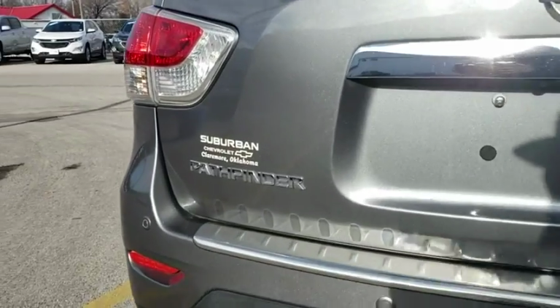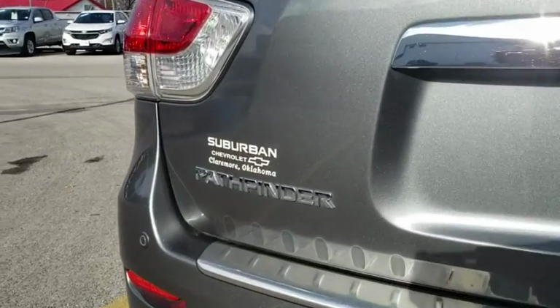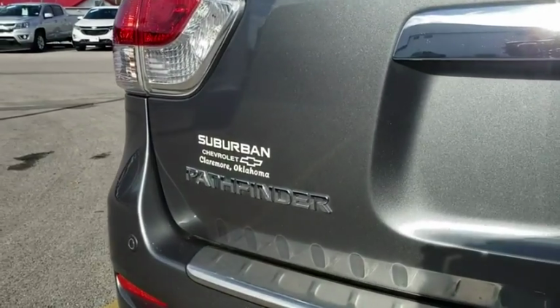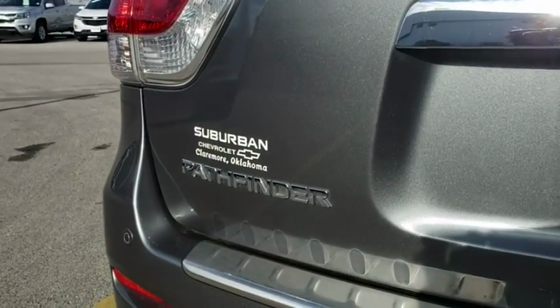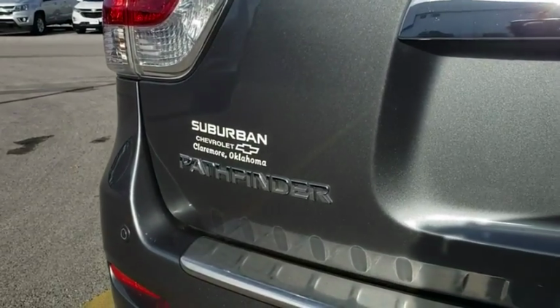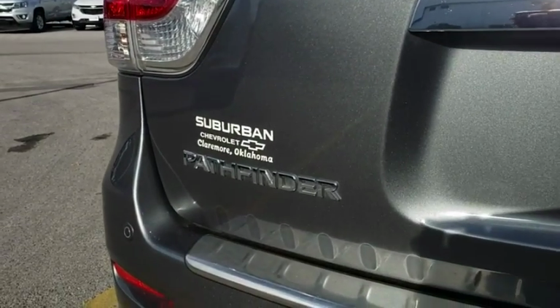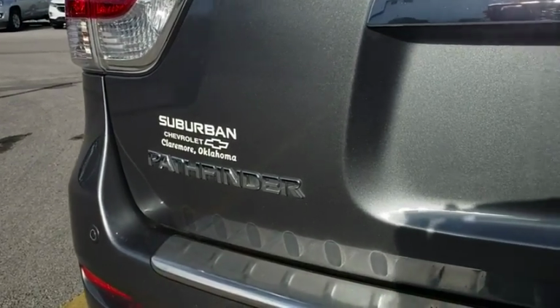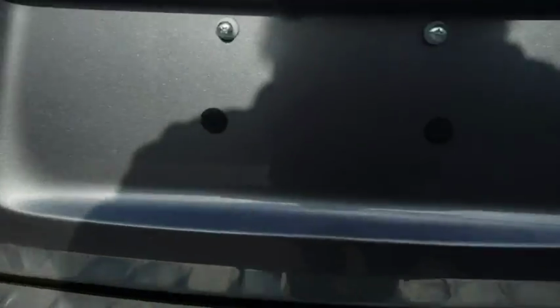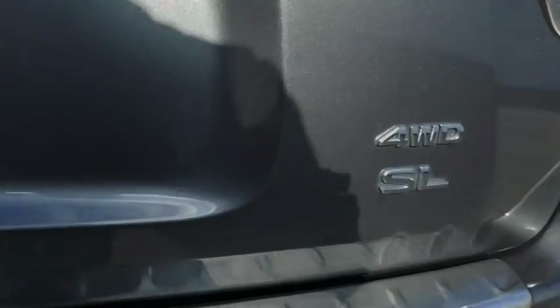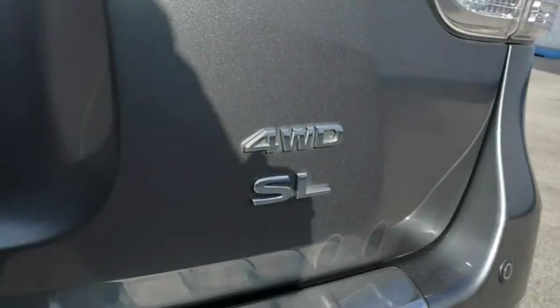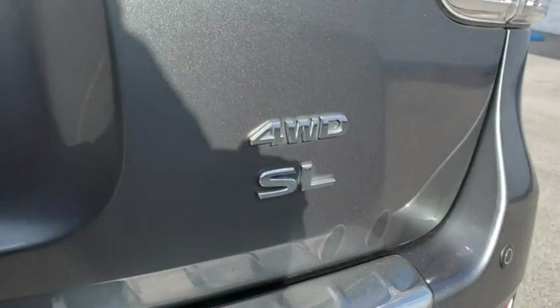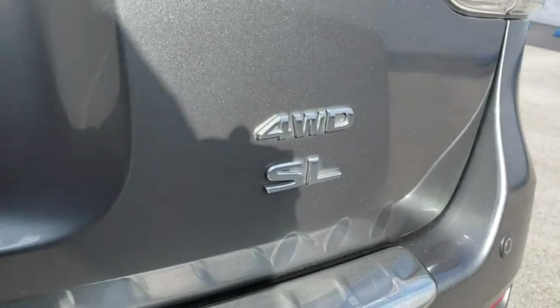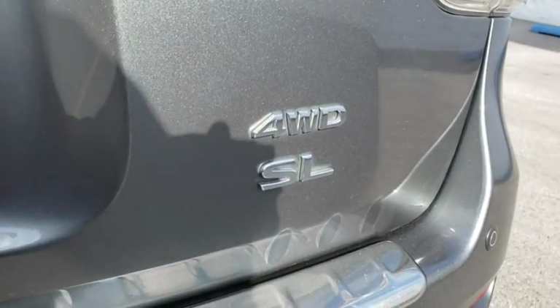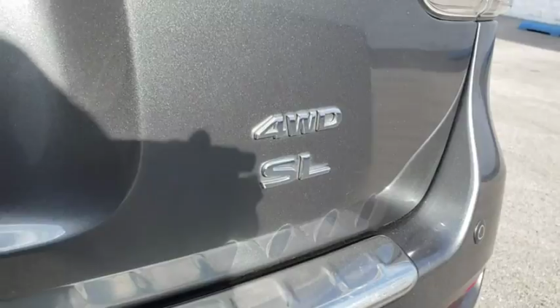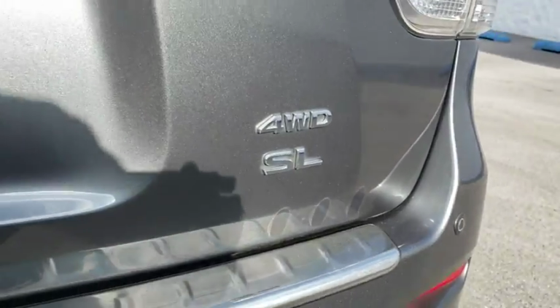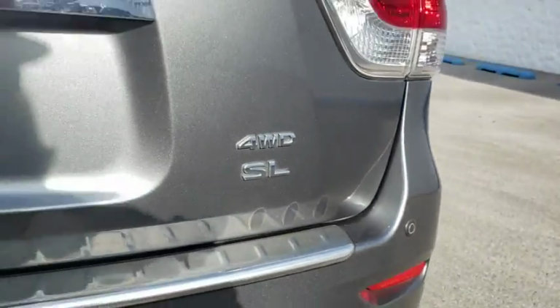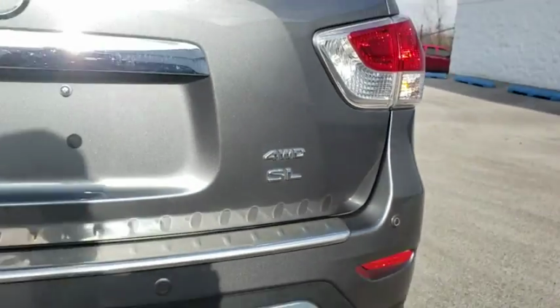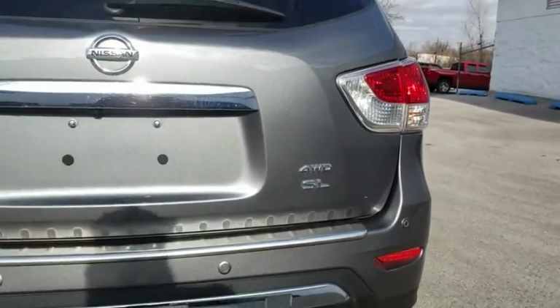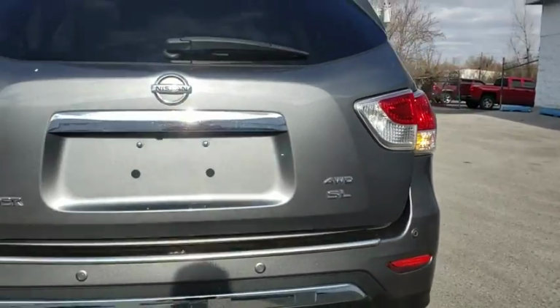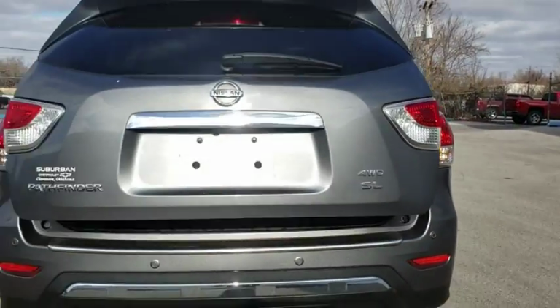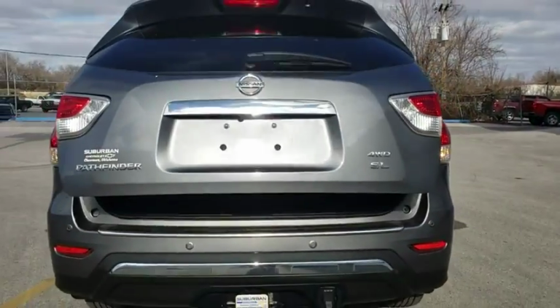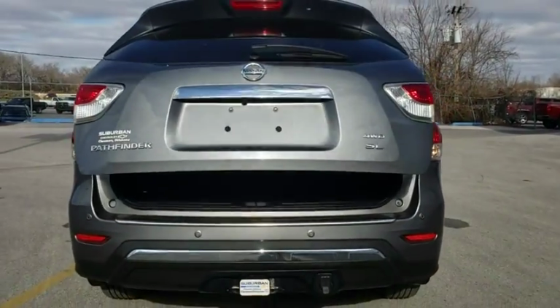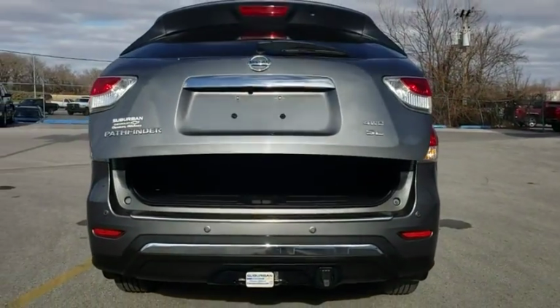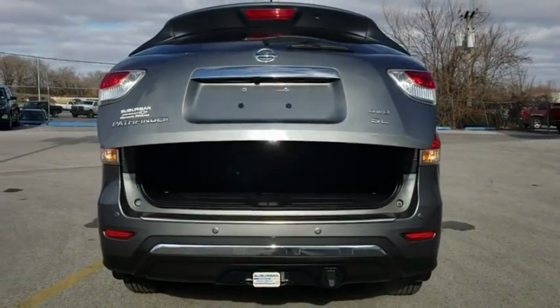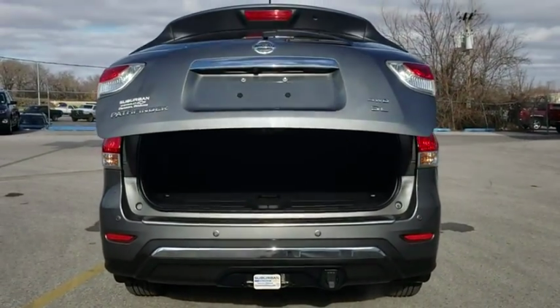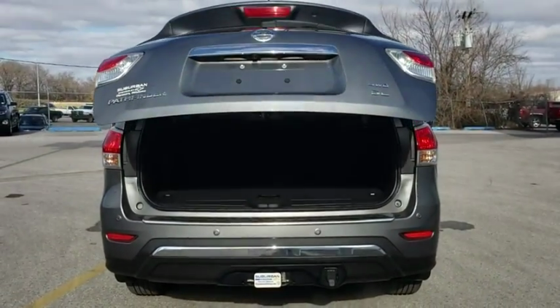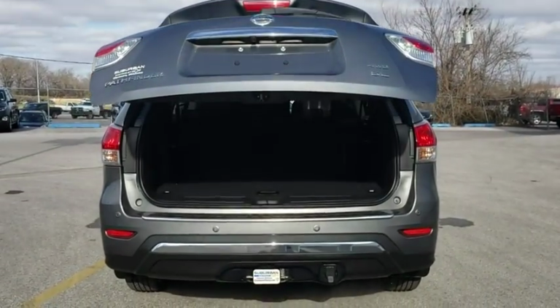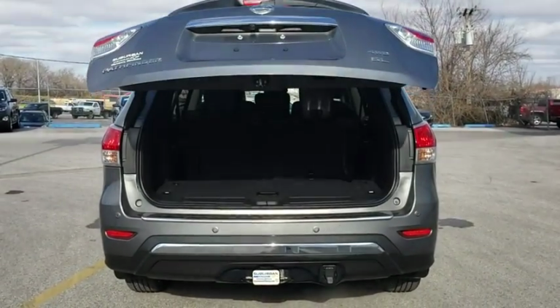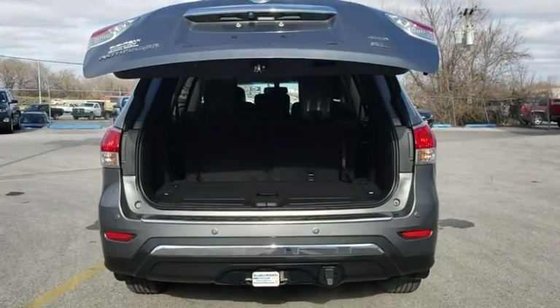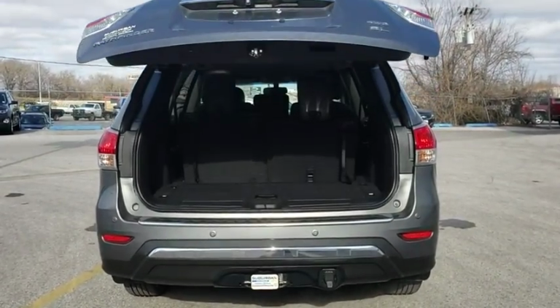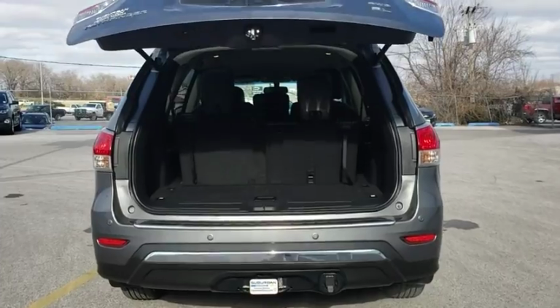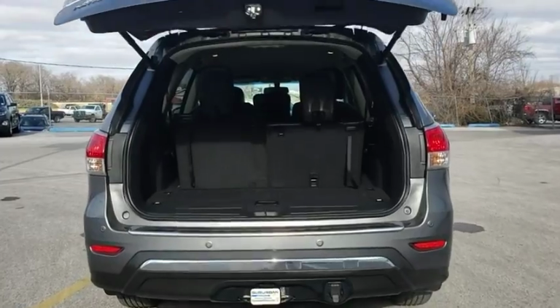Anti-lock braking system, stability control, traction control, keyless entry, power liftgate, remote engine start, steering wheel audio controls, power passenger seat.